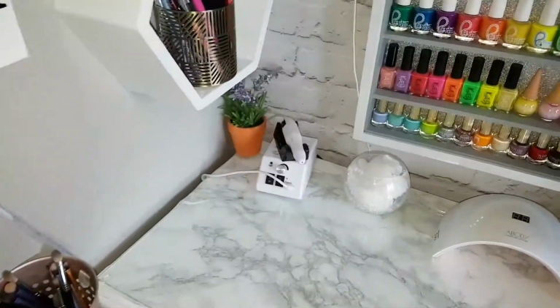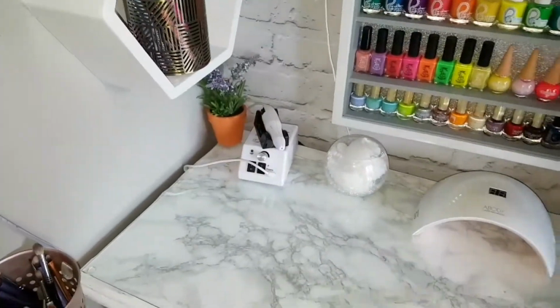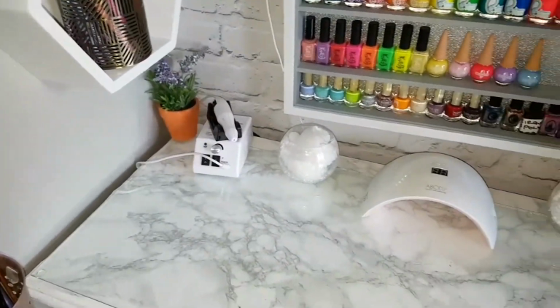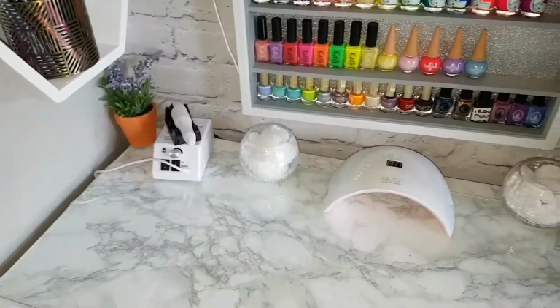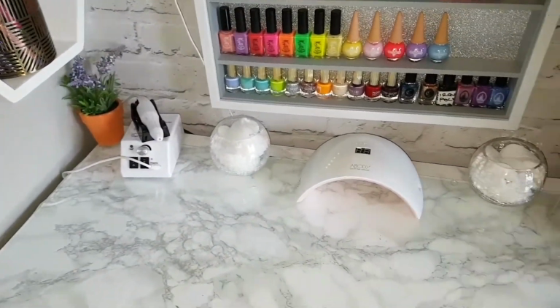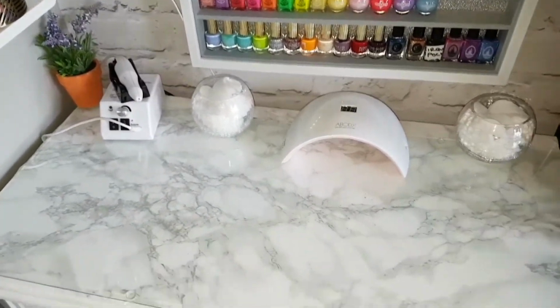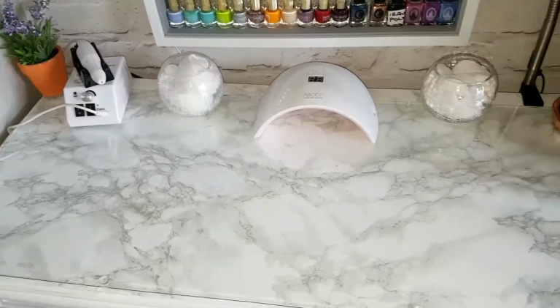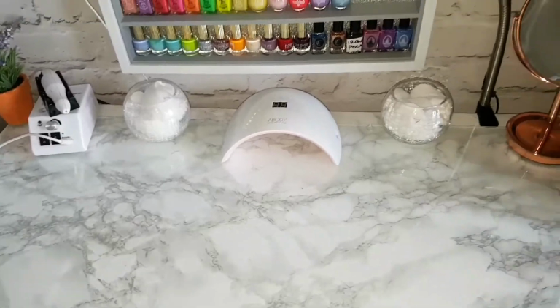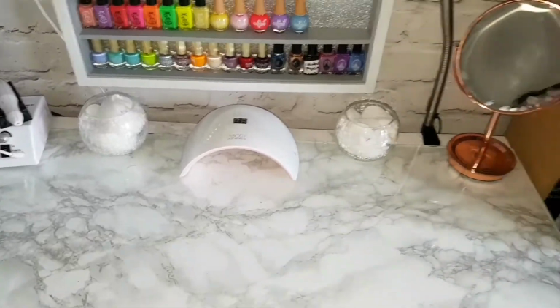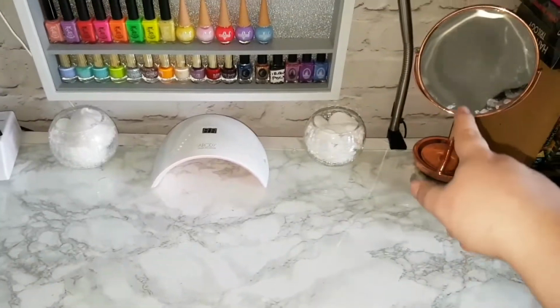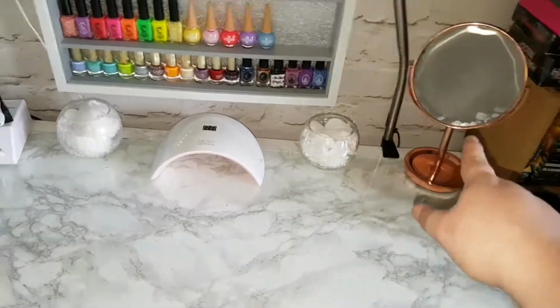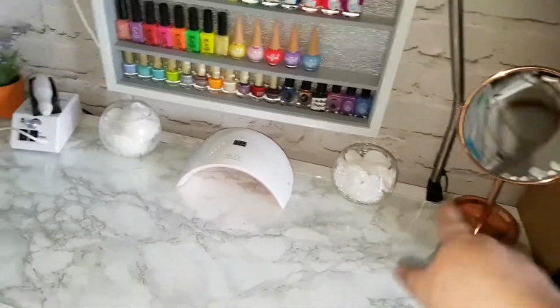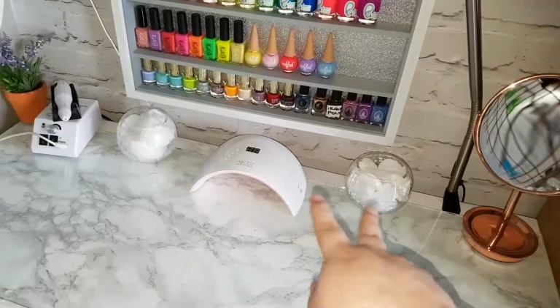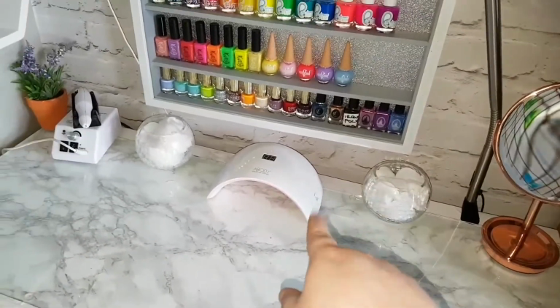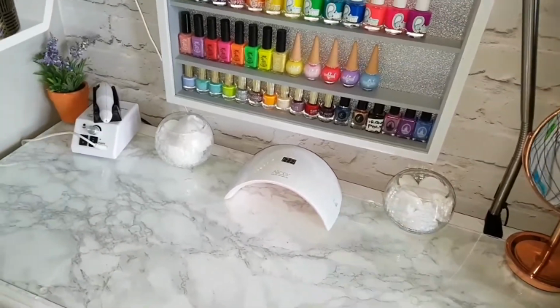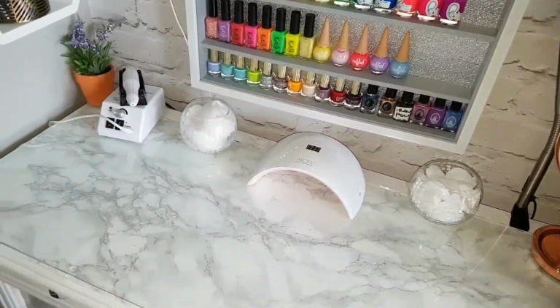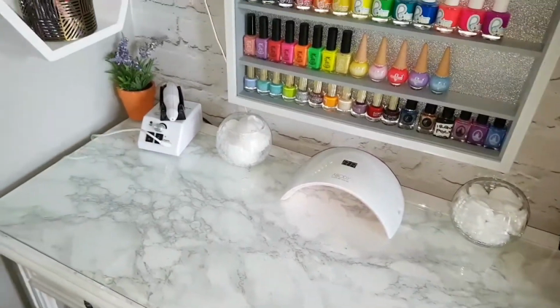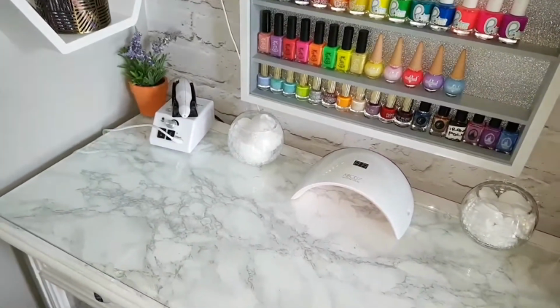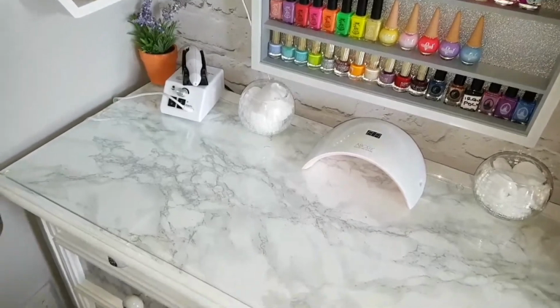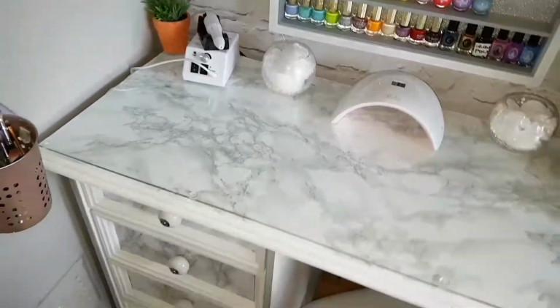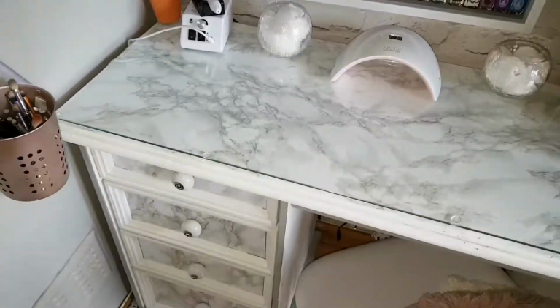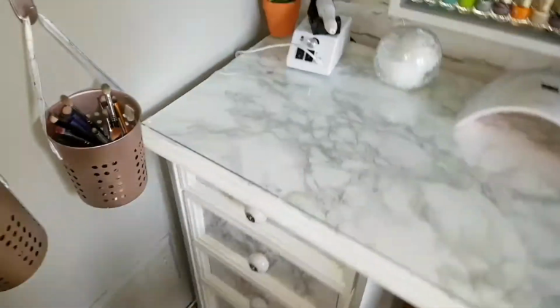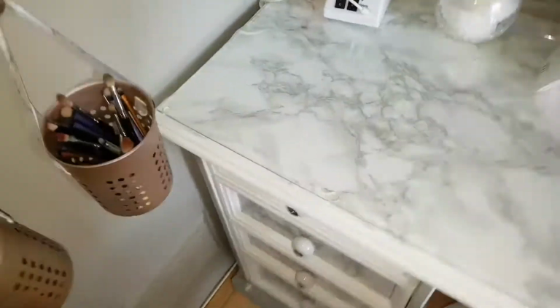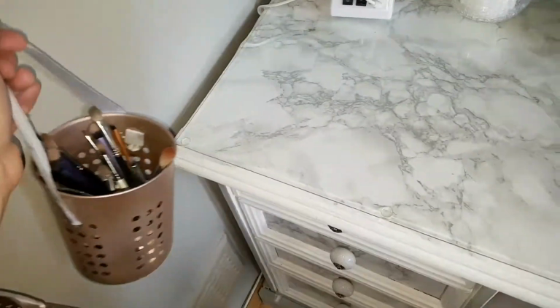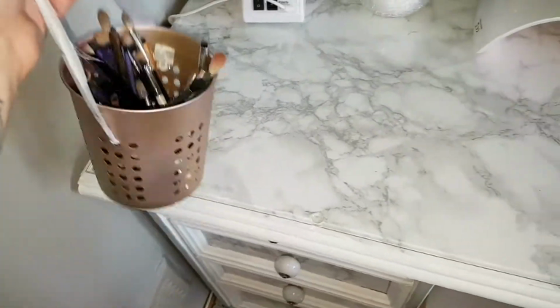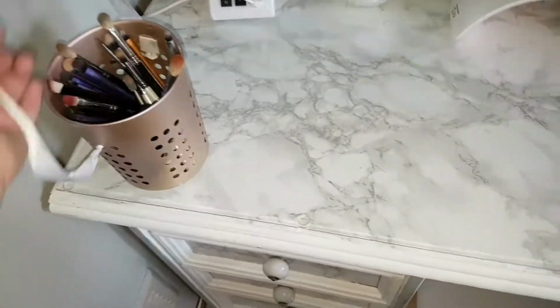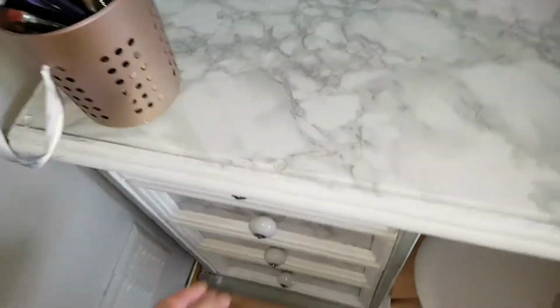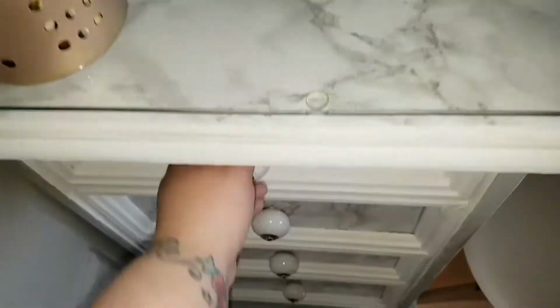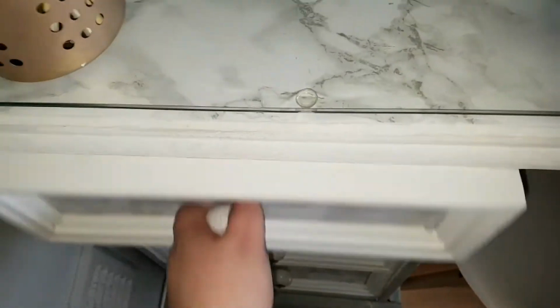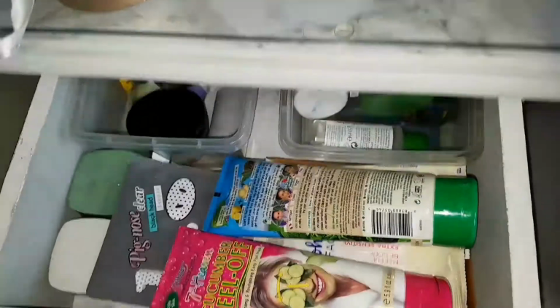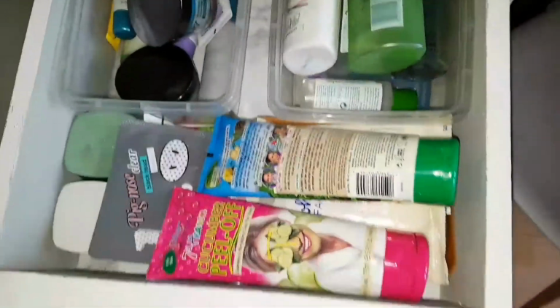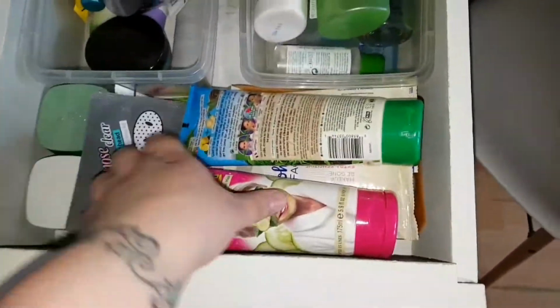This little hexagon shelf now has my makeup brushes. I have this little rose gold mirror, a couple of pots to hold cotton pads for my face and nails, my nail dryer, and also my nail file.